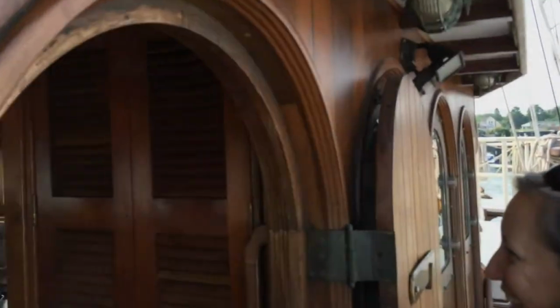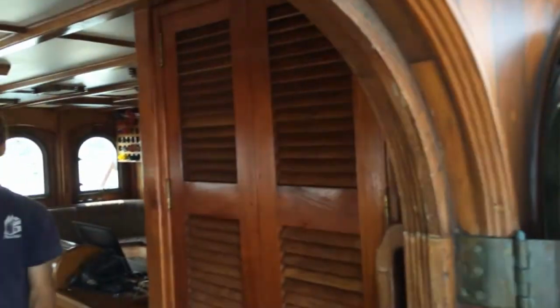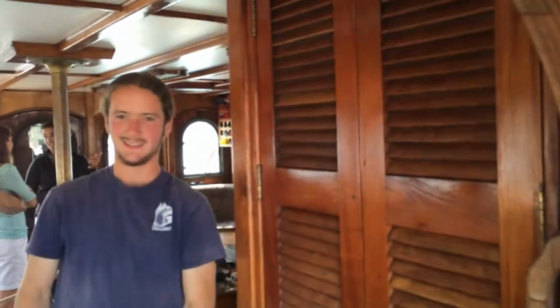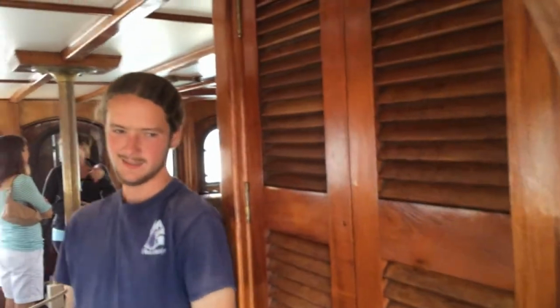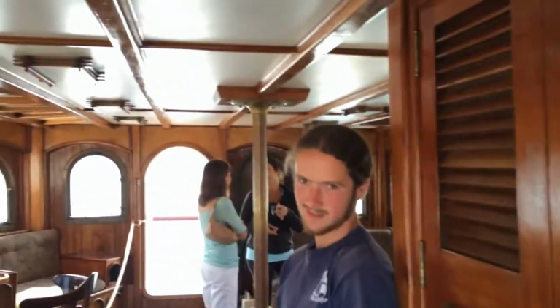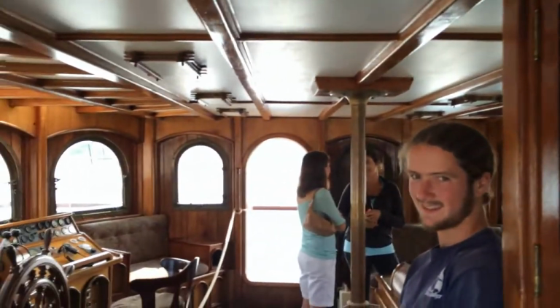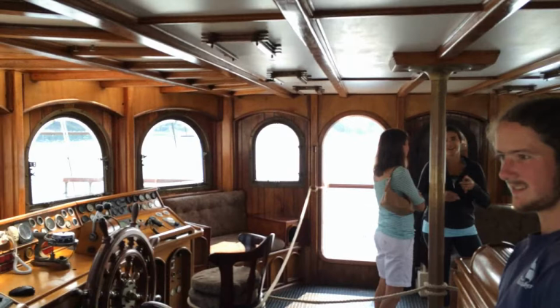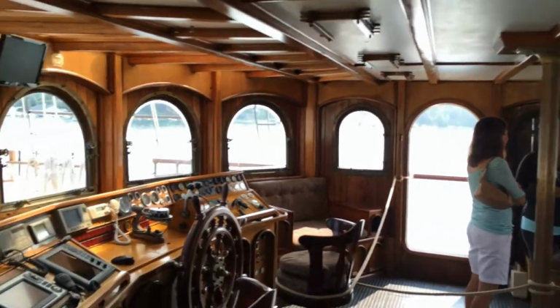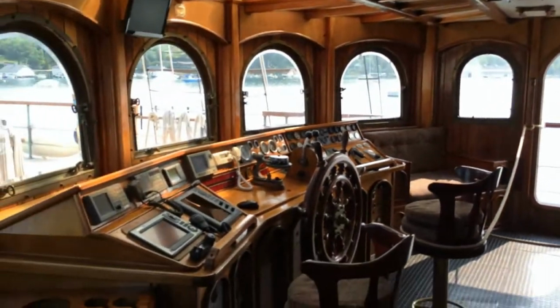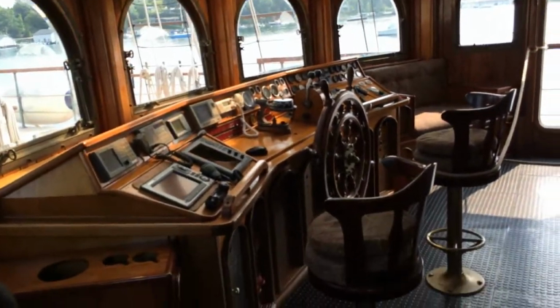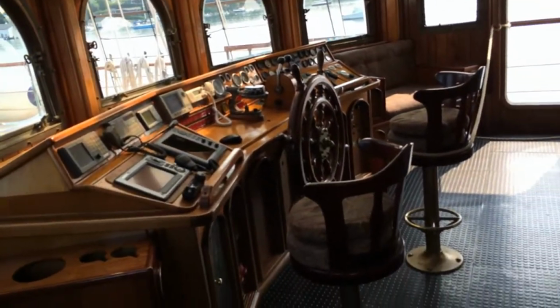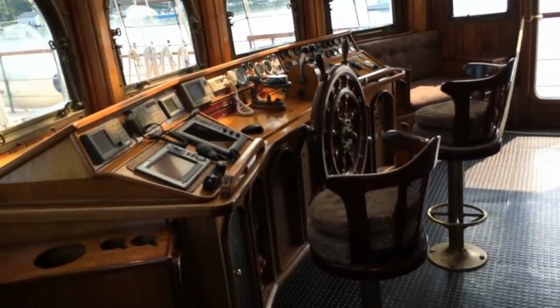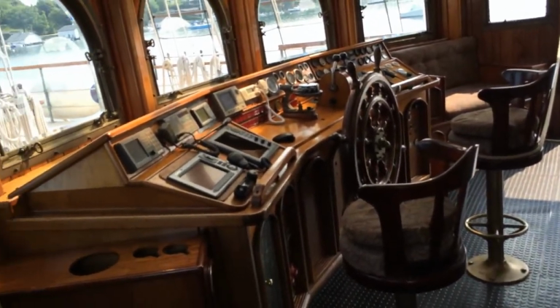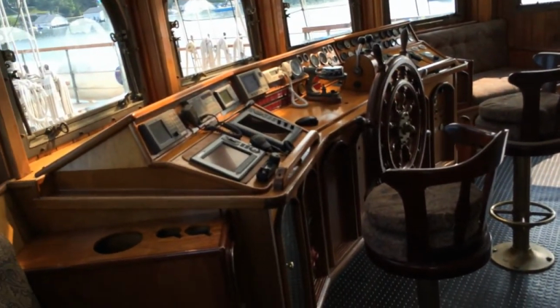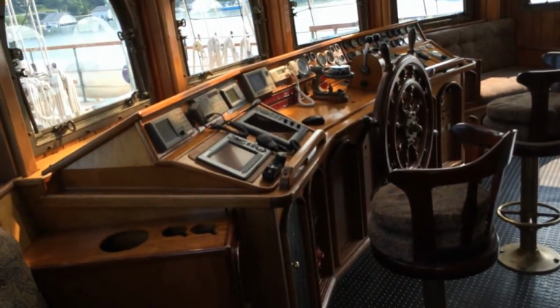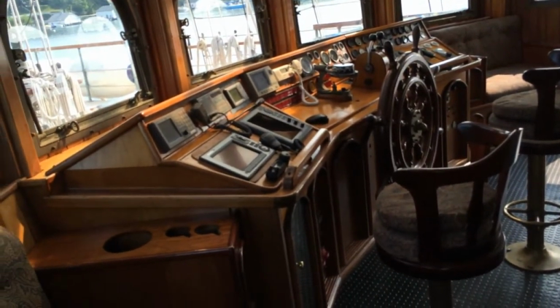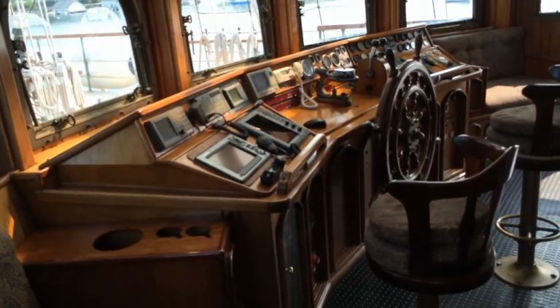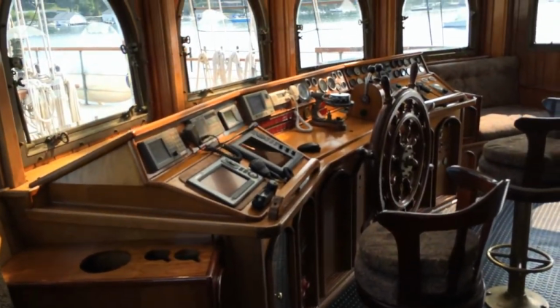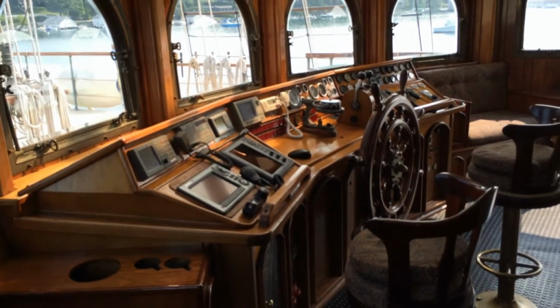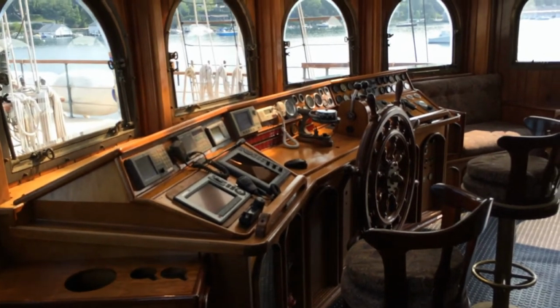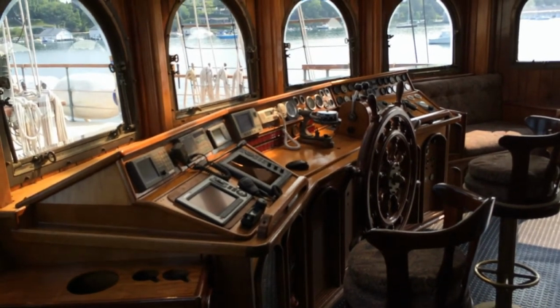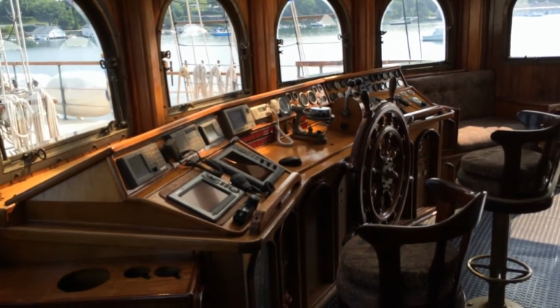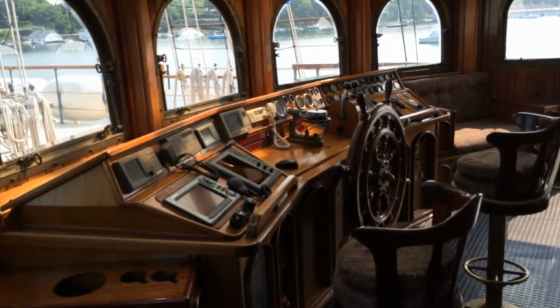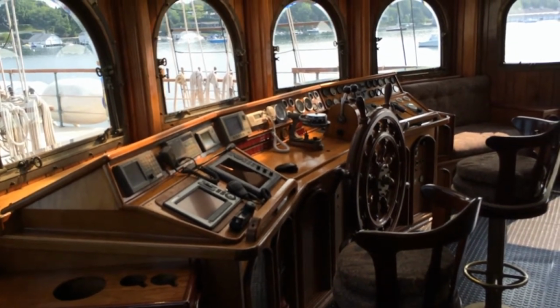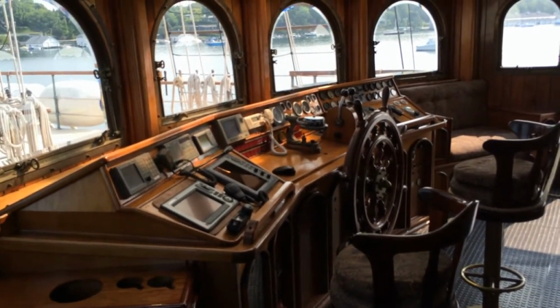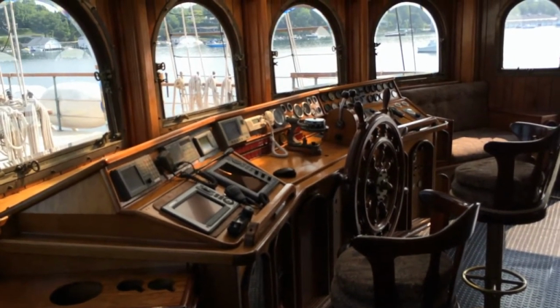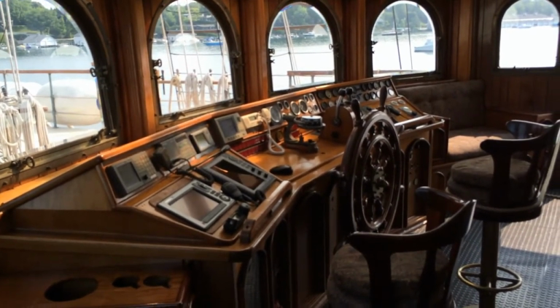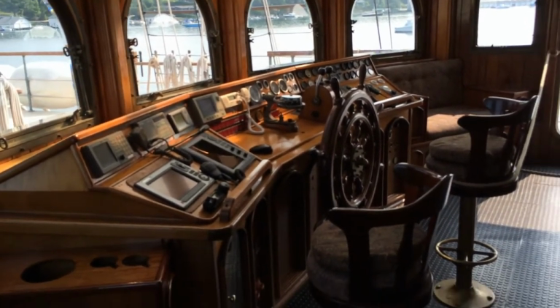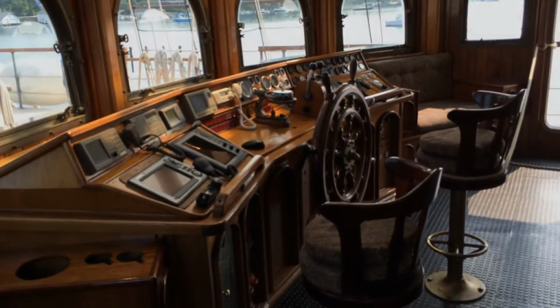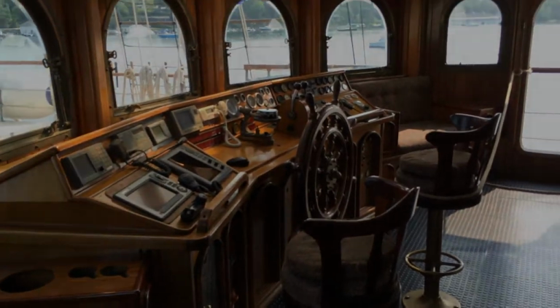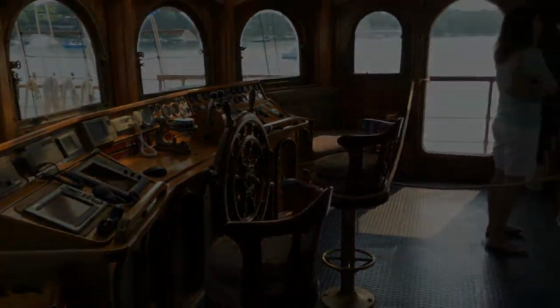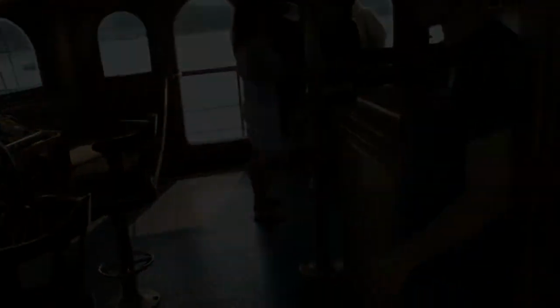Can you steer the boat? Yeah! We all learn to hold a compass course and navigate the ship.